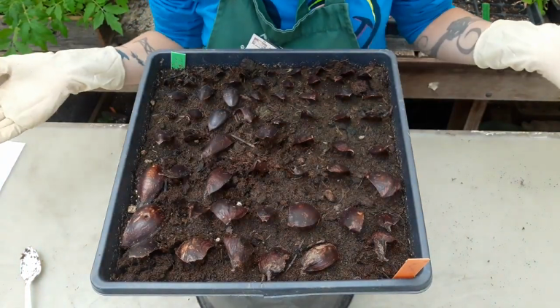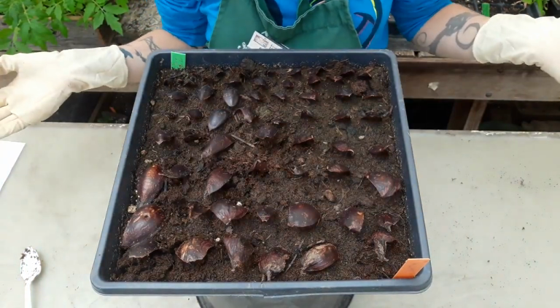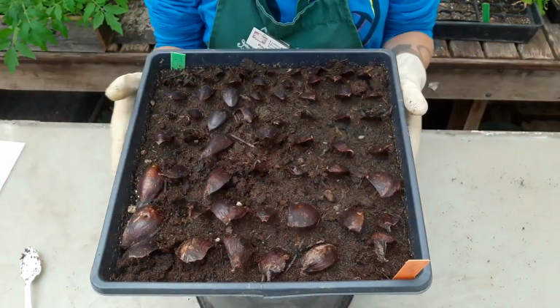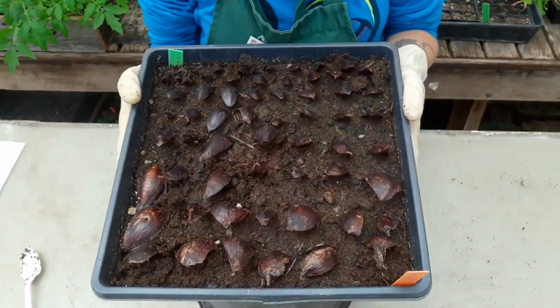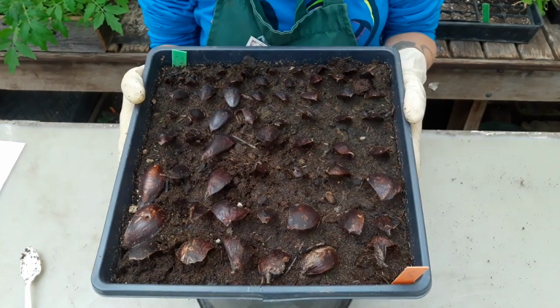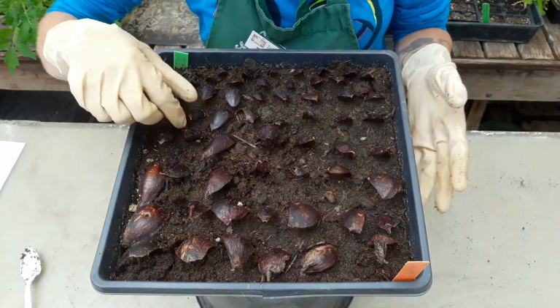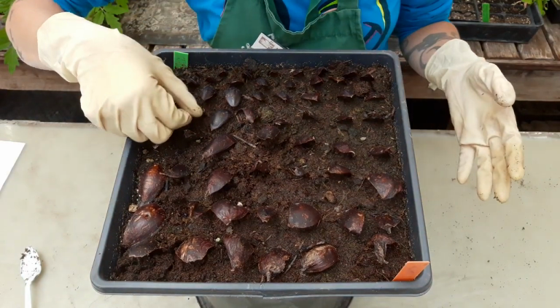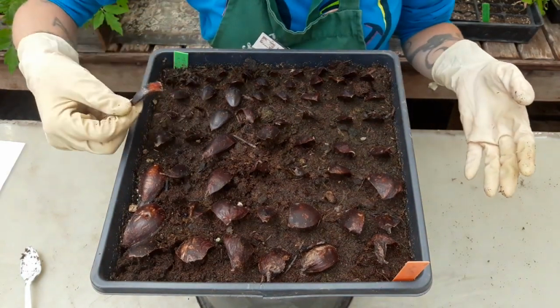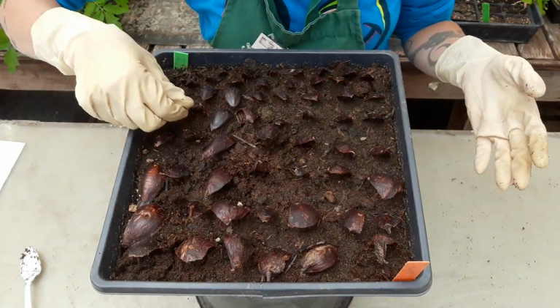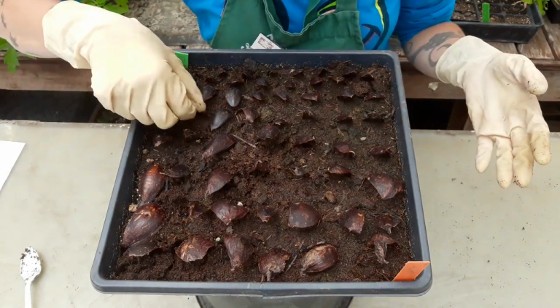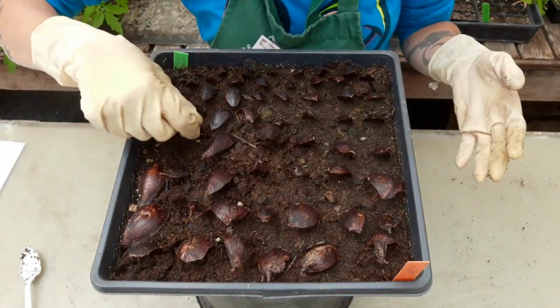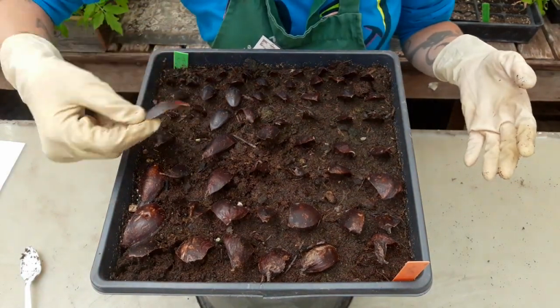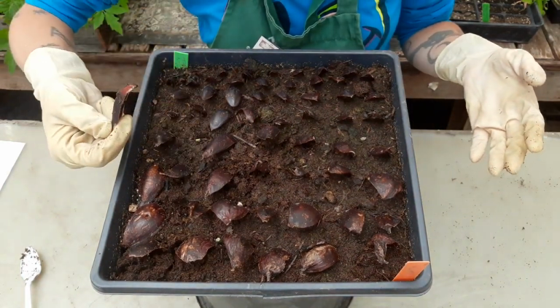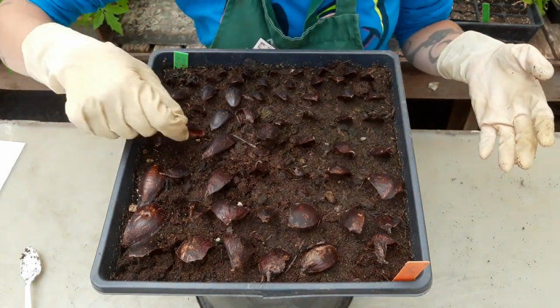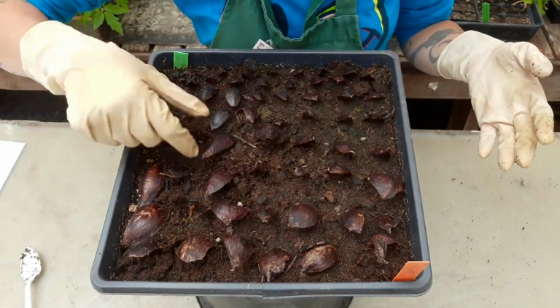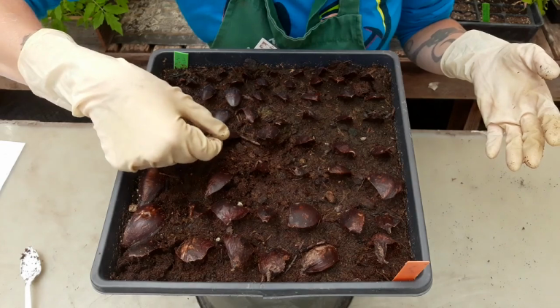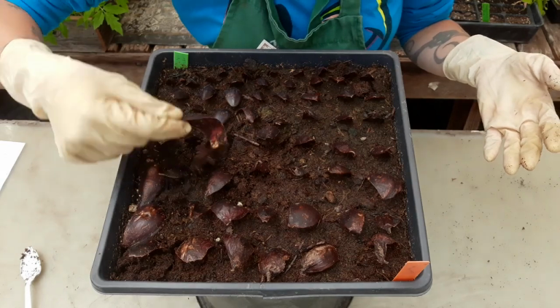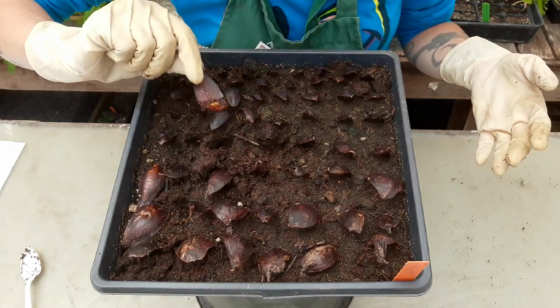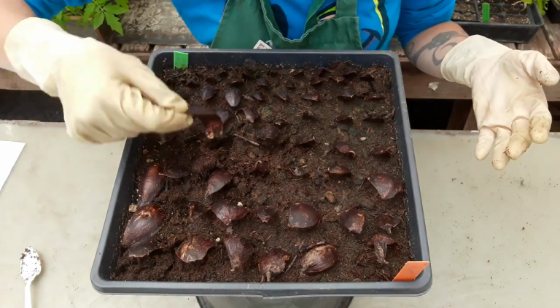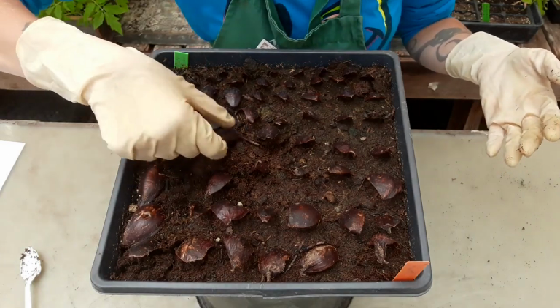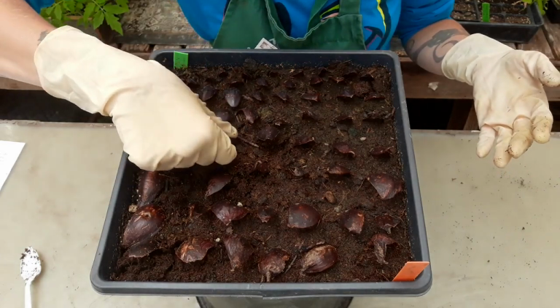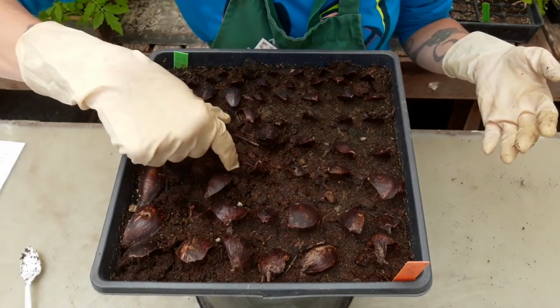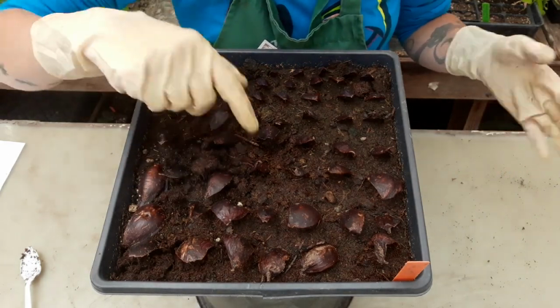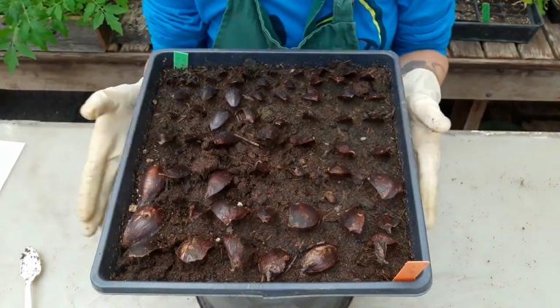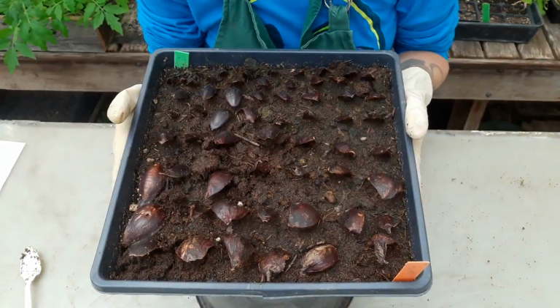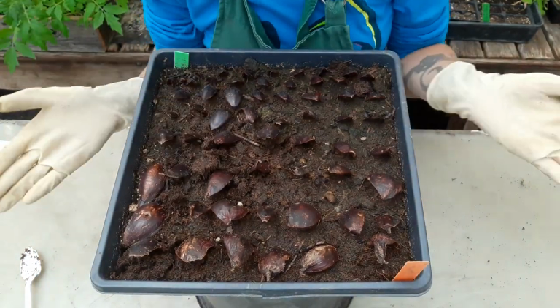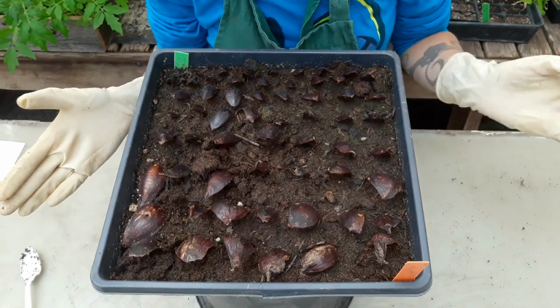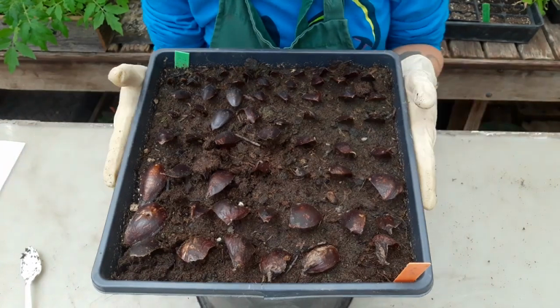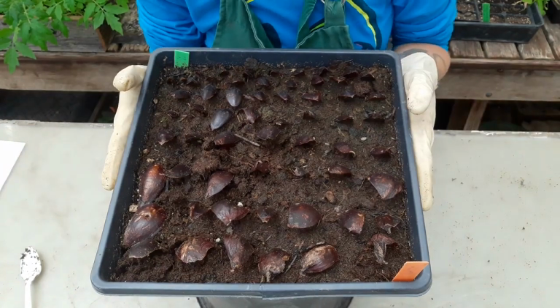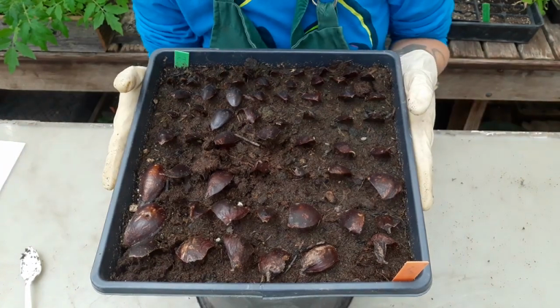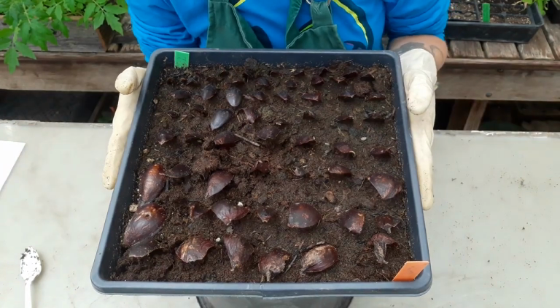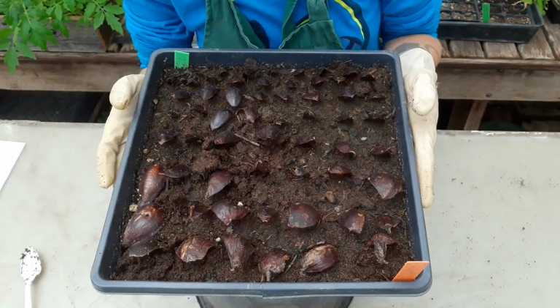So here we go, stargazer lilies. As I wiggle them I don't see any of these giving me any resistance, so I think we just need some more time. I'm going to put these back on the shelf and see how long it takes for them to grow.